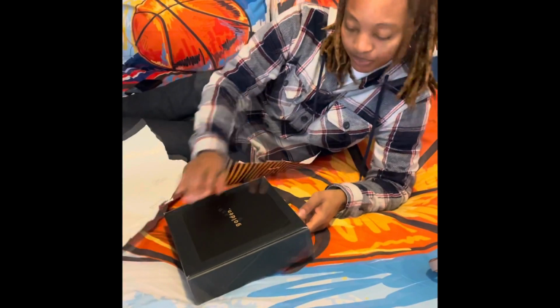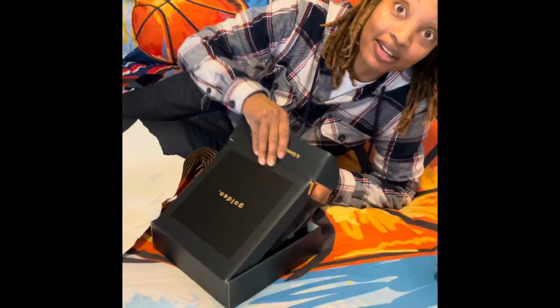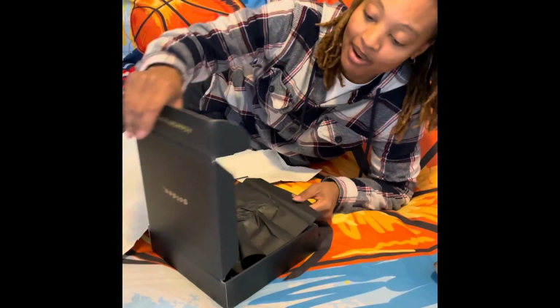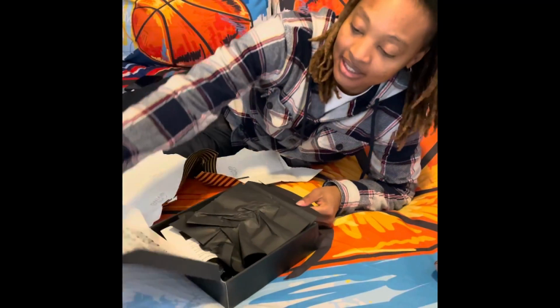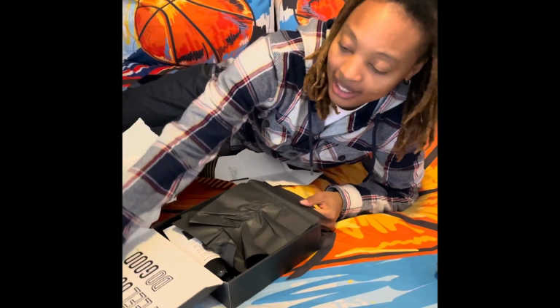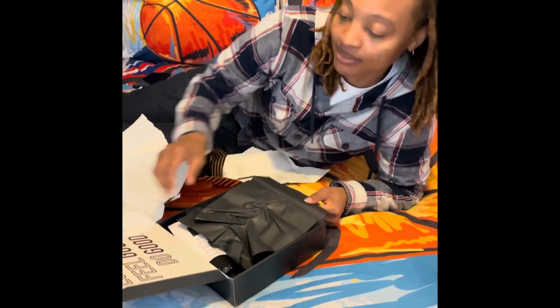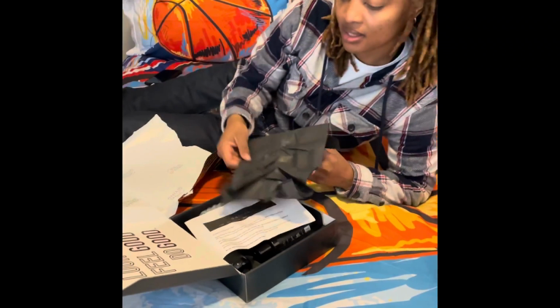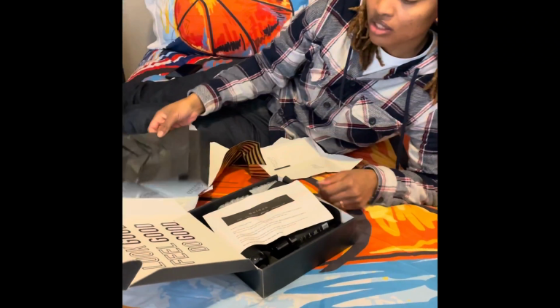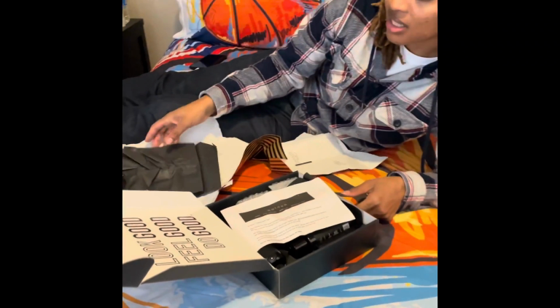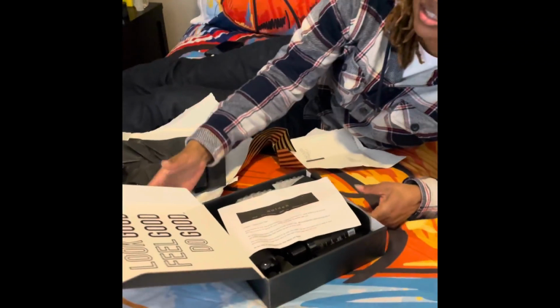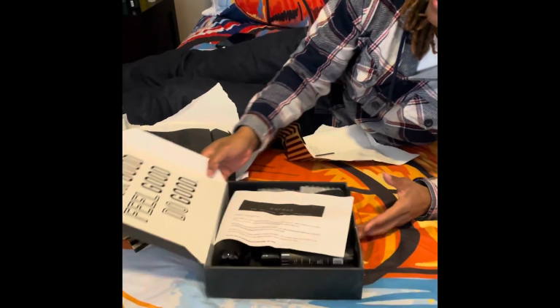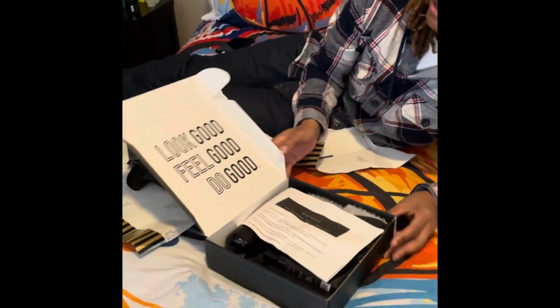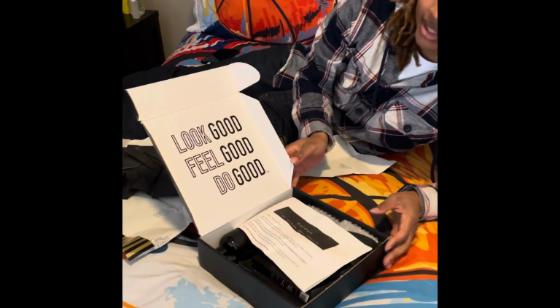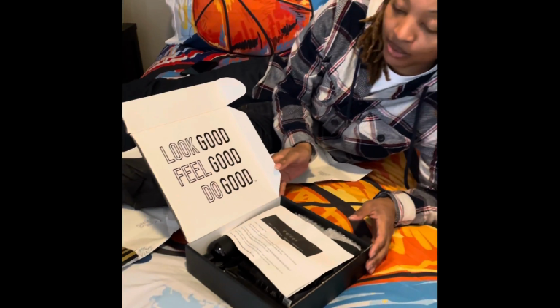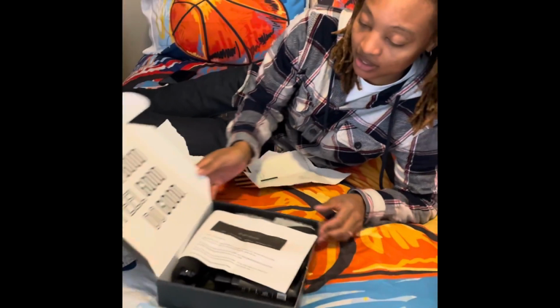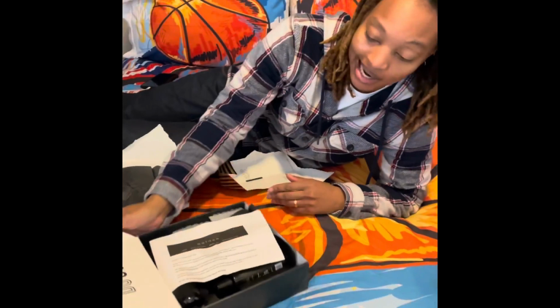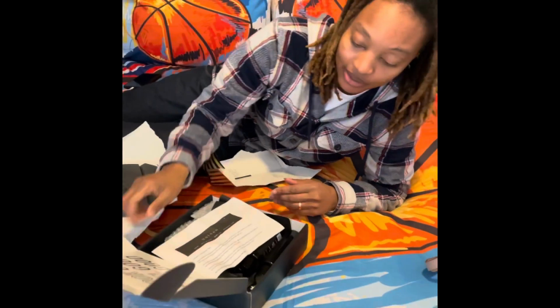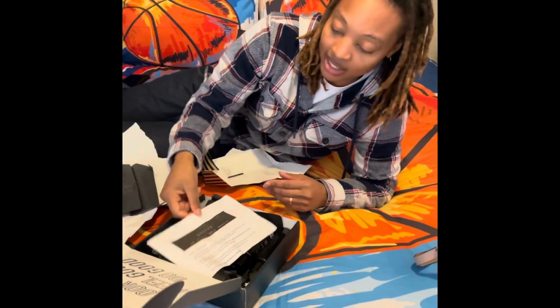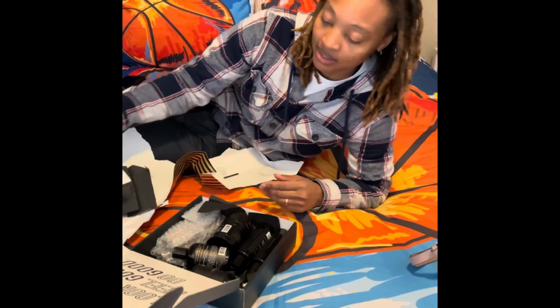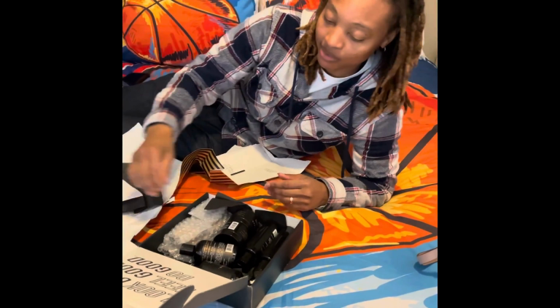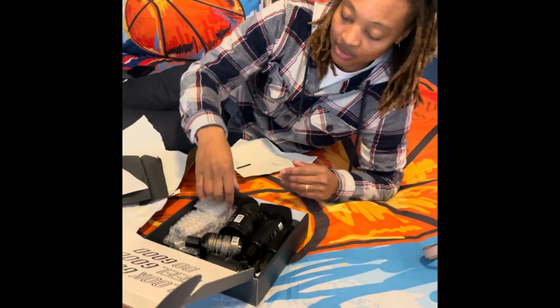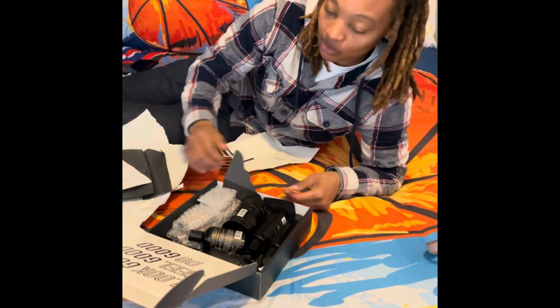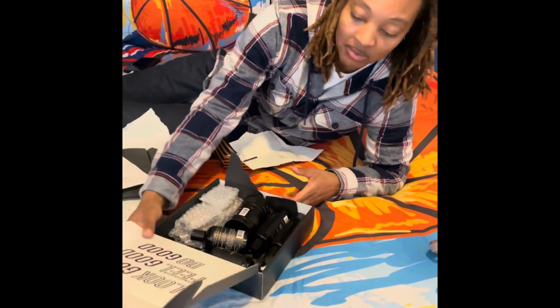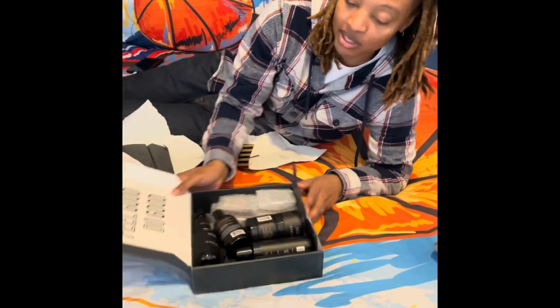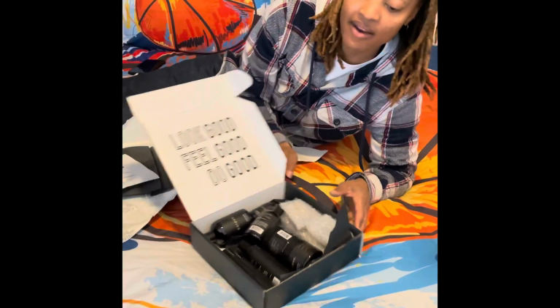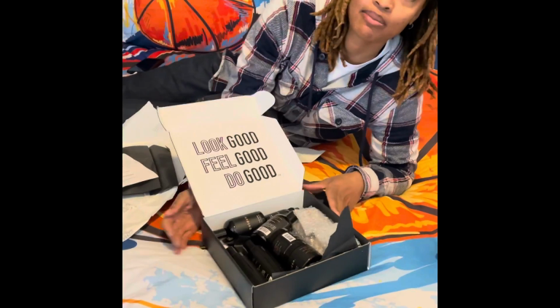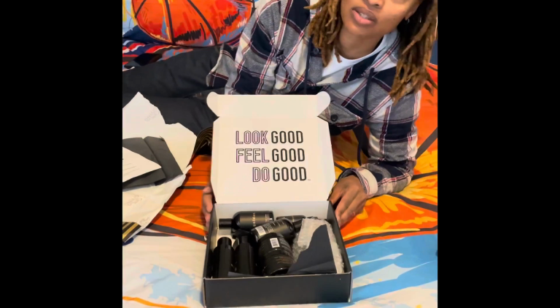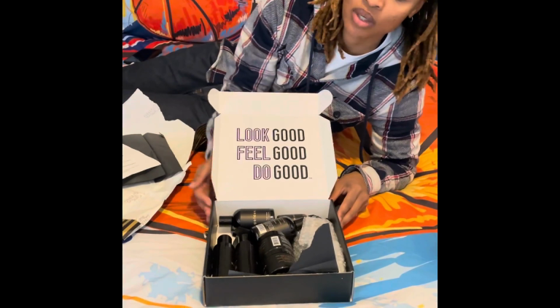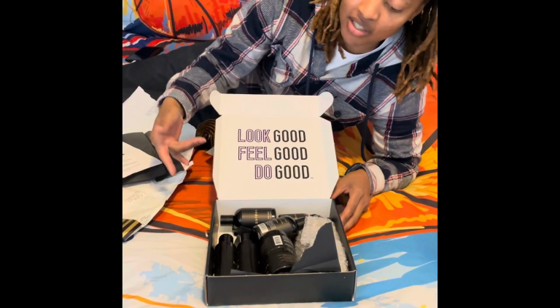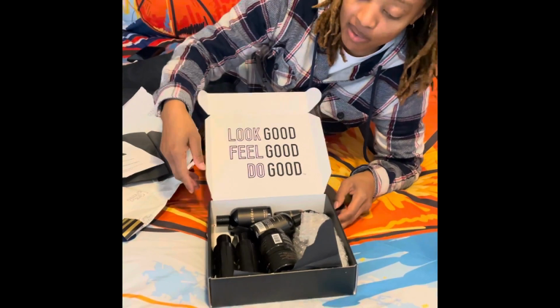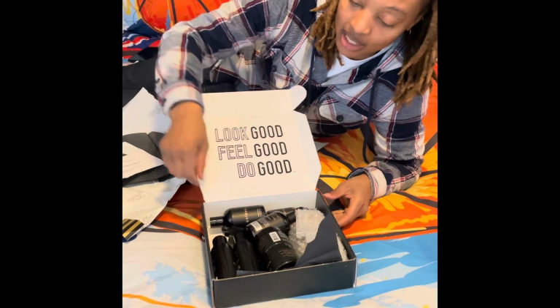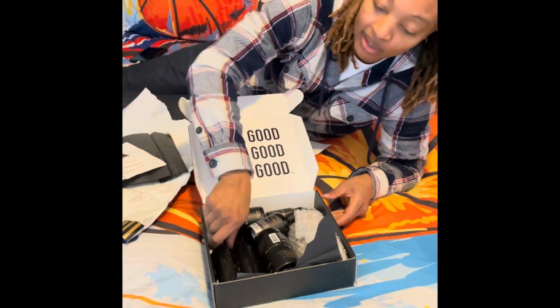This would be a great gift for anybody. The box says 'Look Good, Feel Good, Do Good' - highly agree with that, very motivational. They changed a few things about the box.